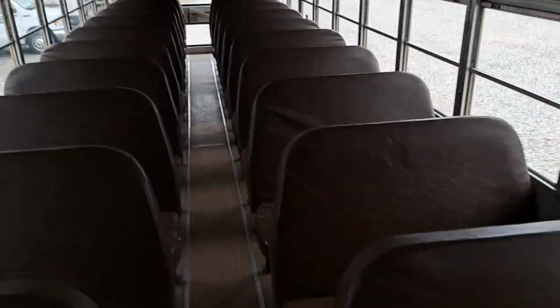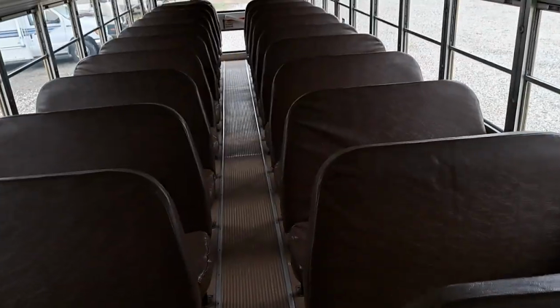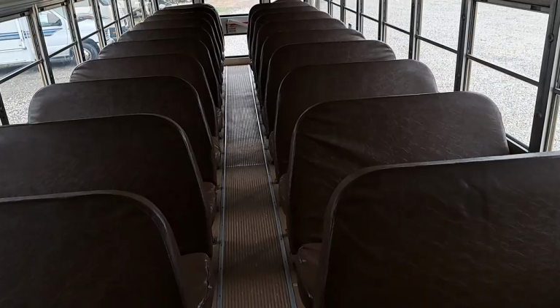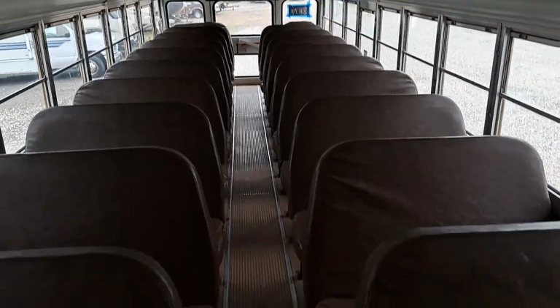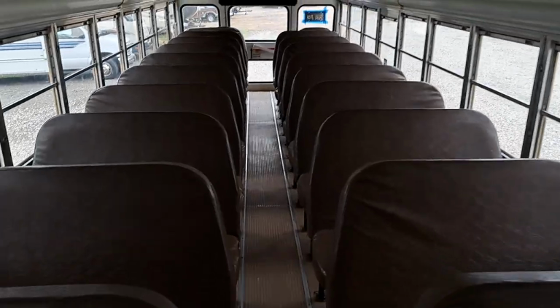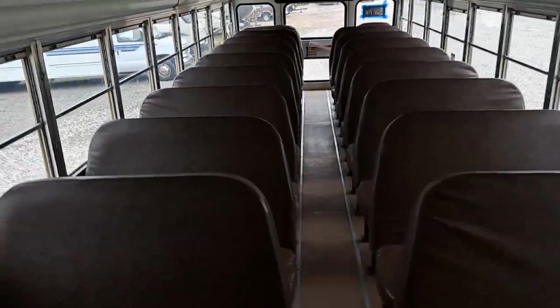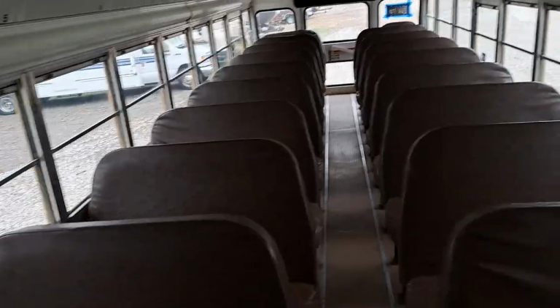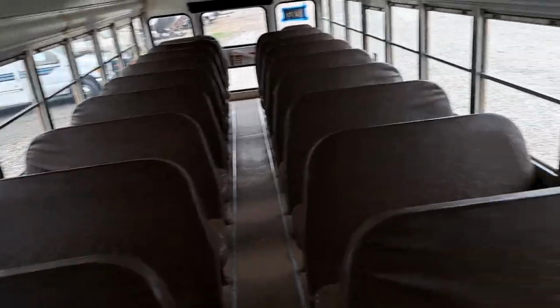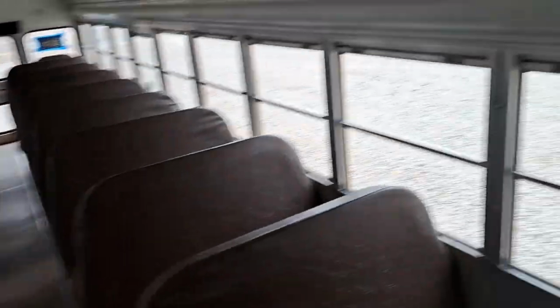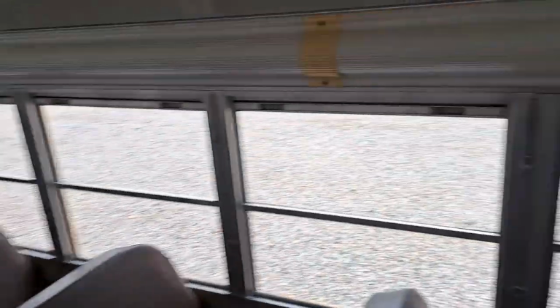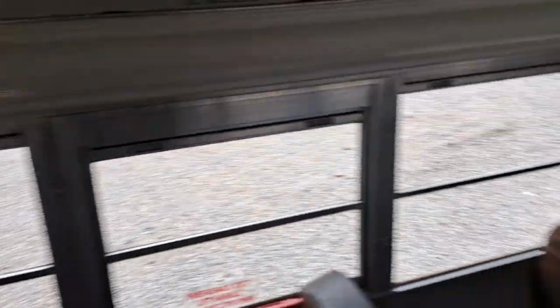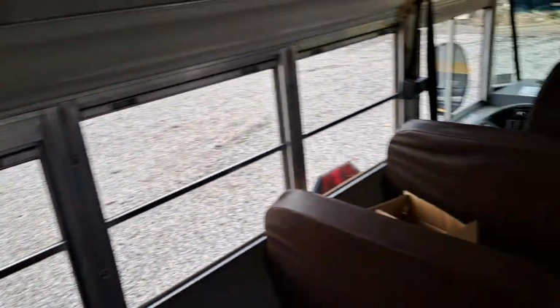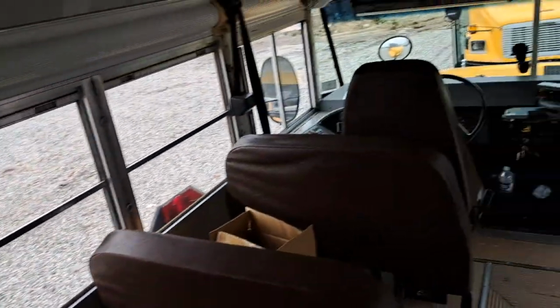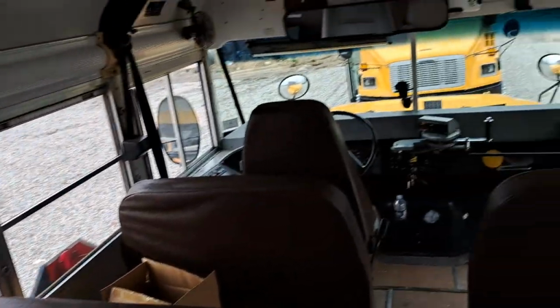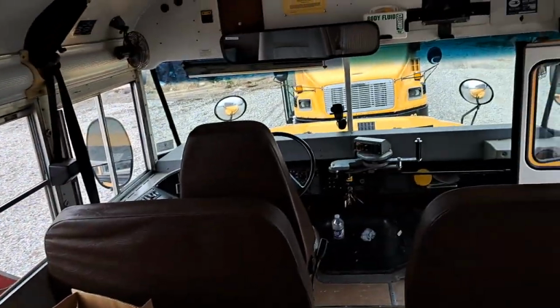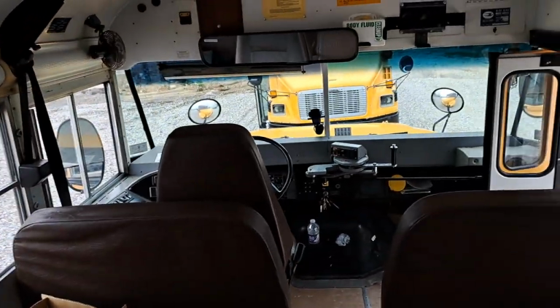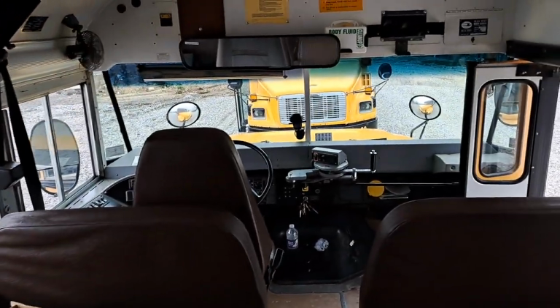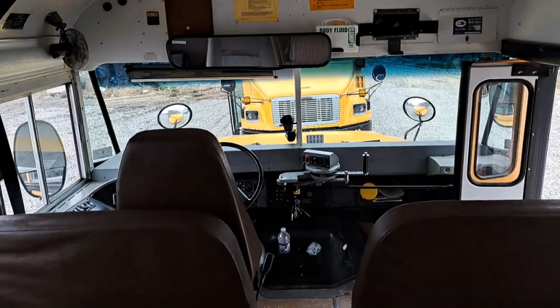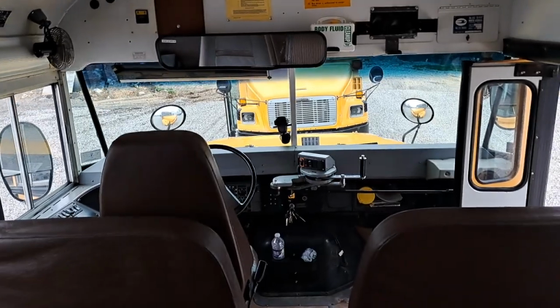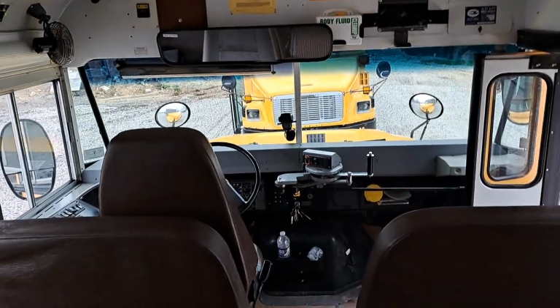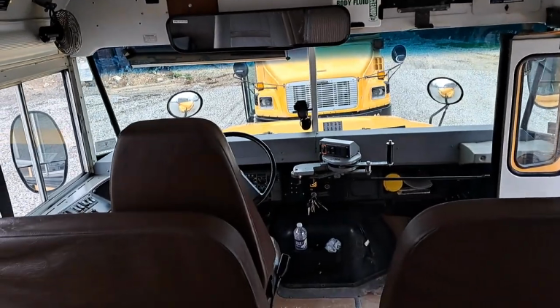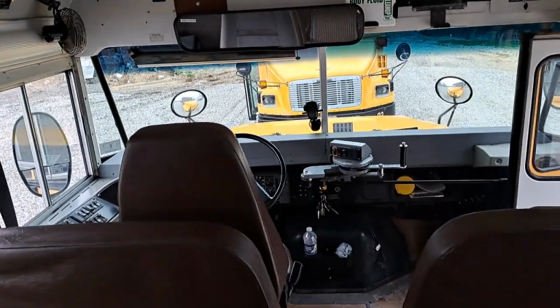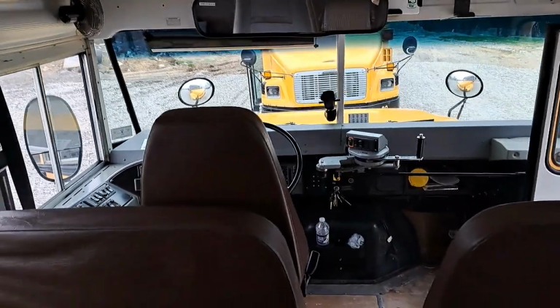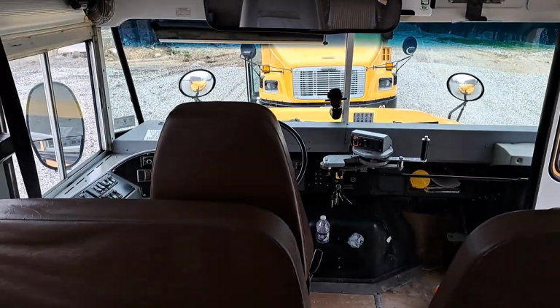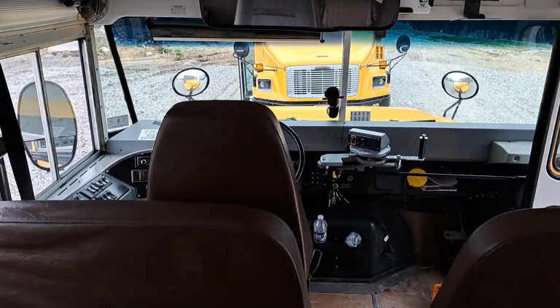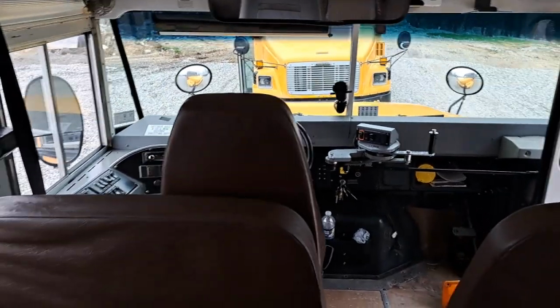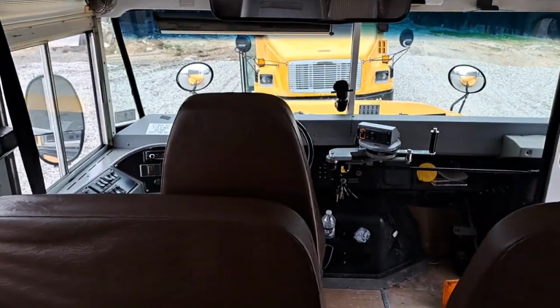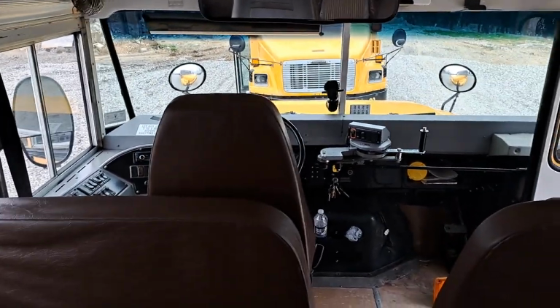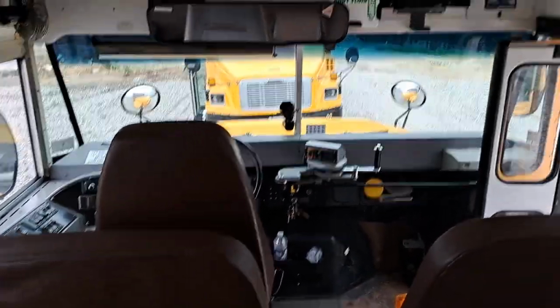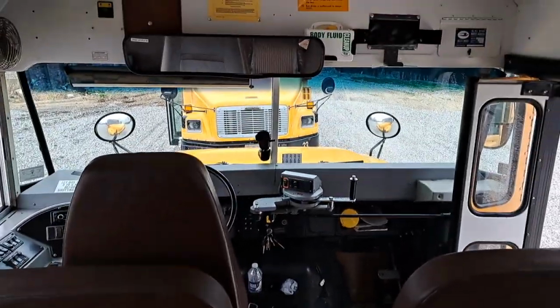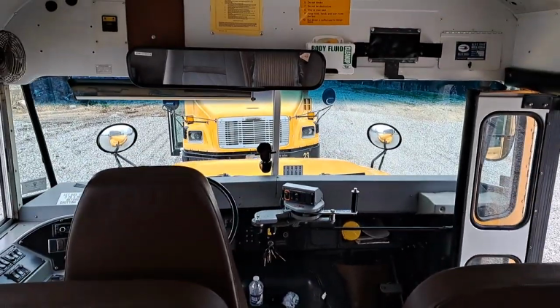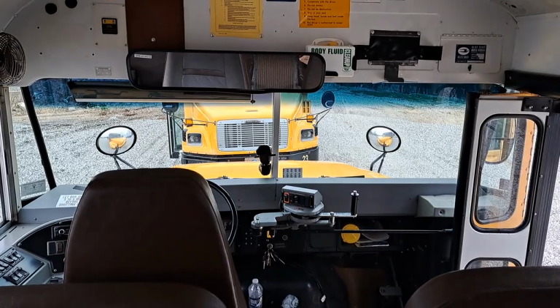Whenever I don't have to drive a school bus professionally, I can spend more time doing stuff that I like to do. So I guess that'll be about it — thanks for watching.